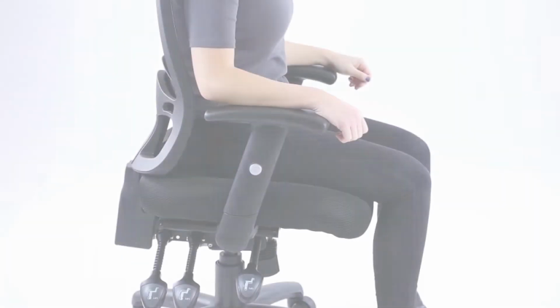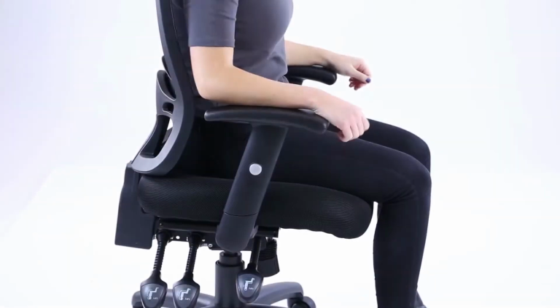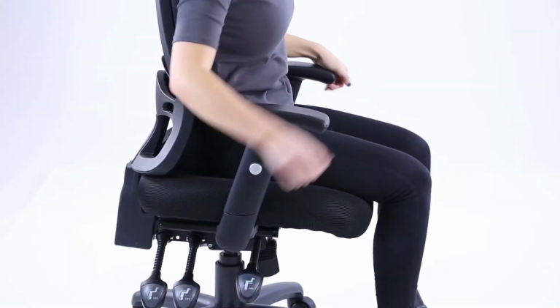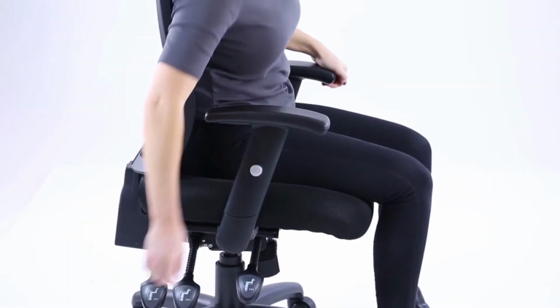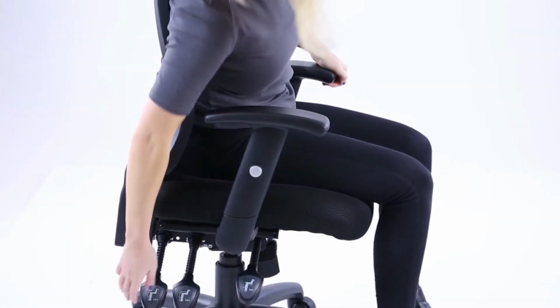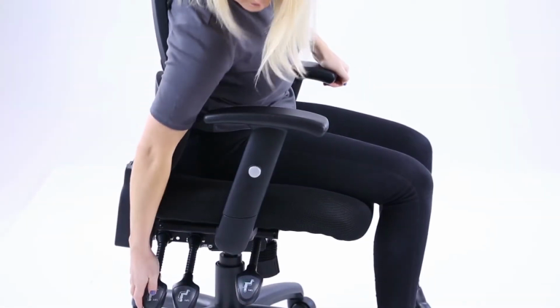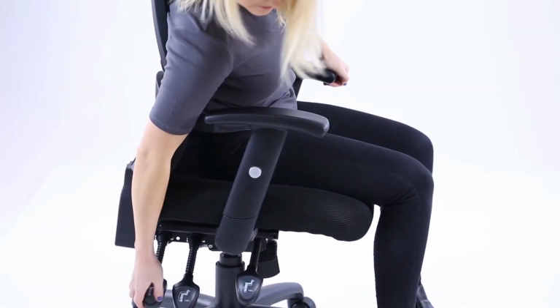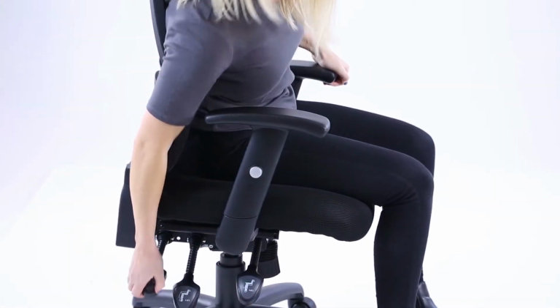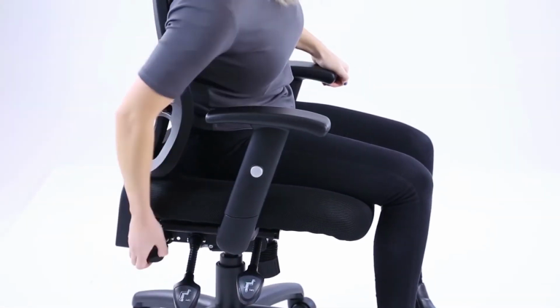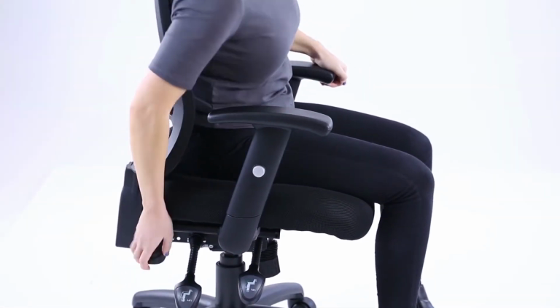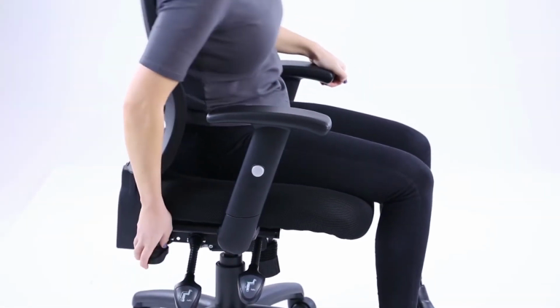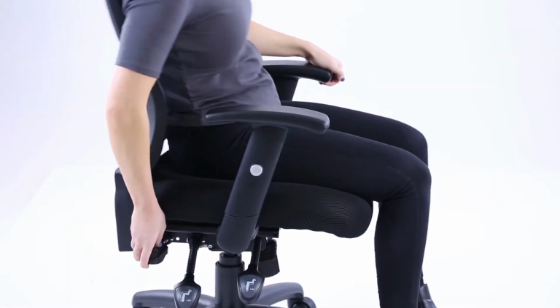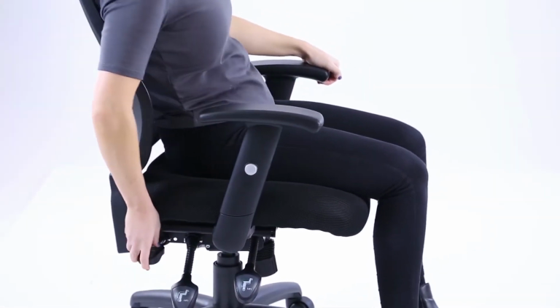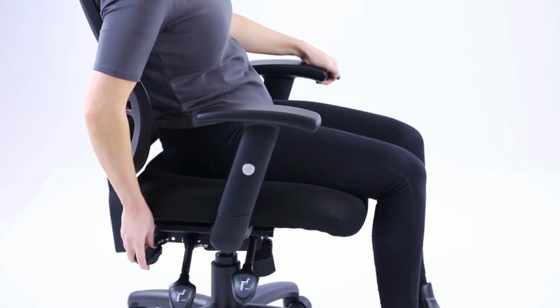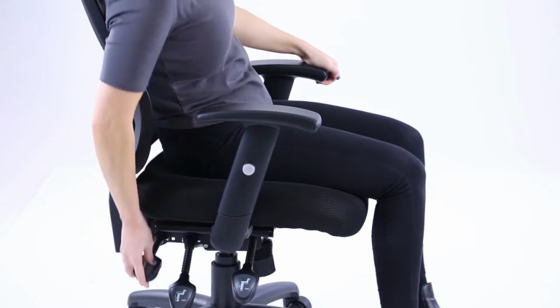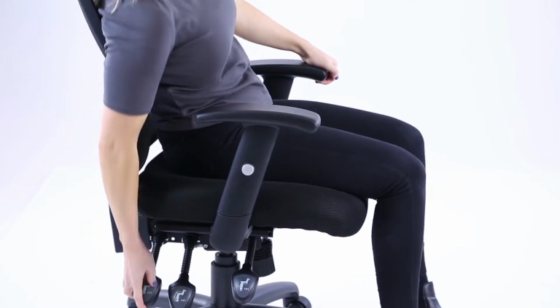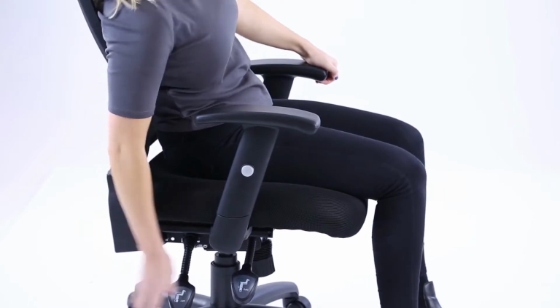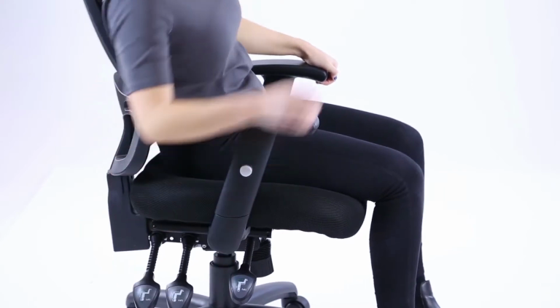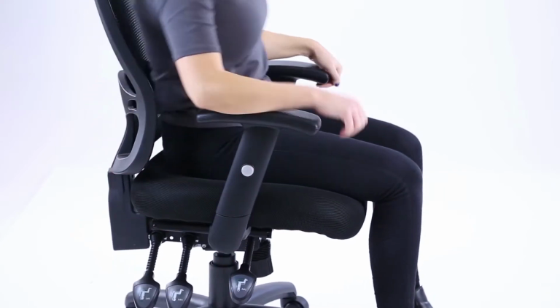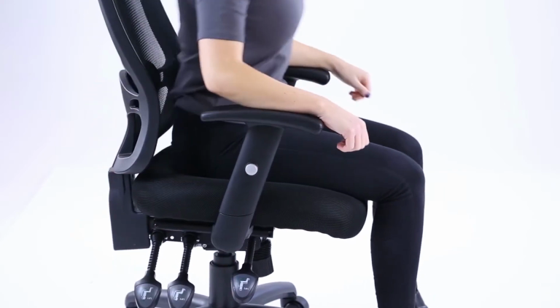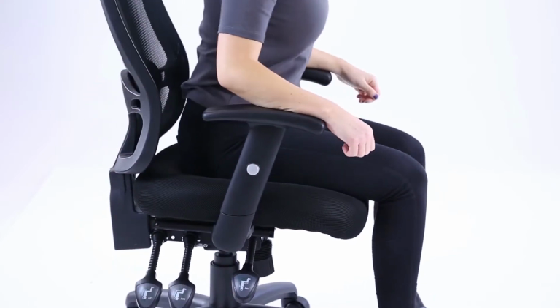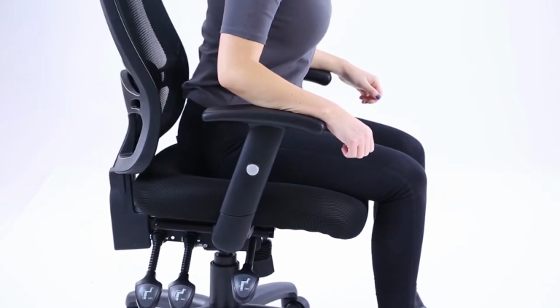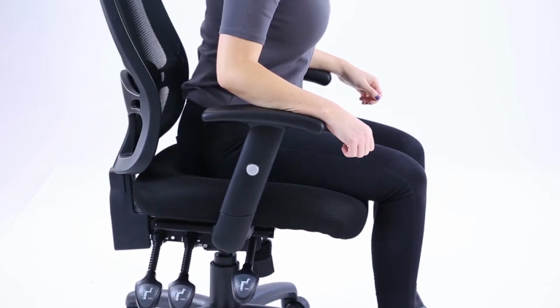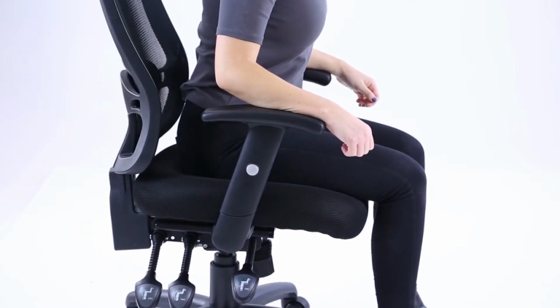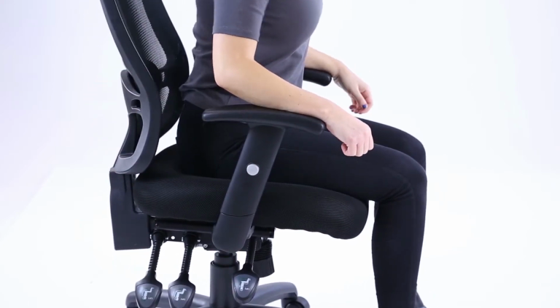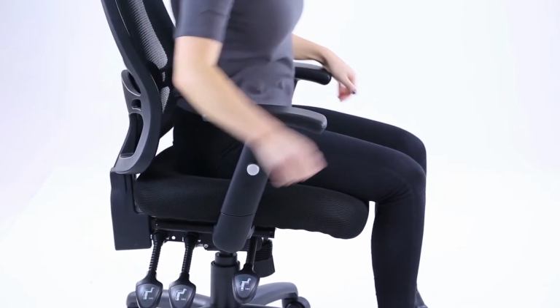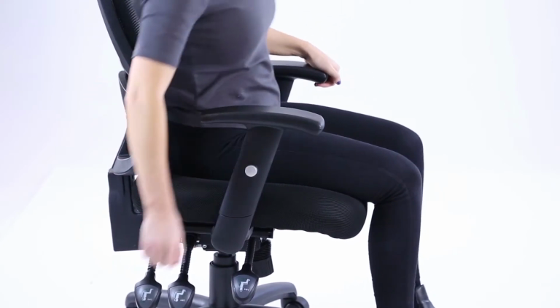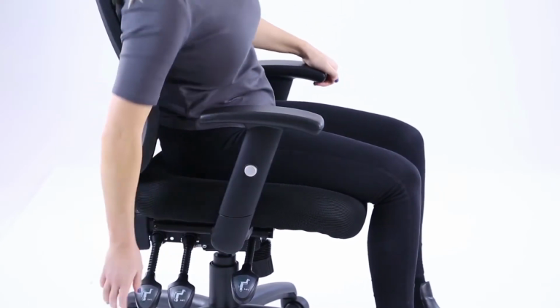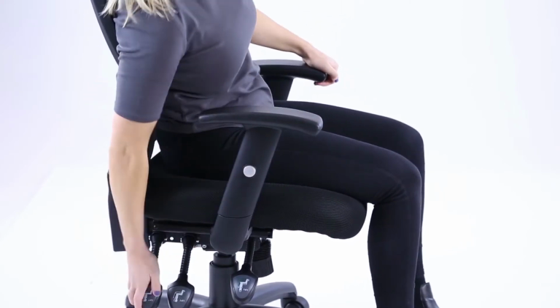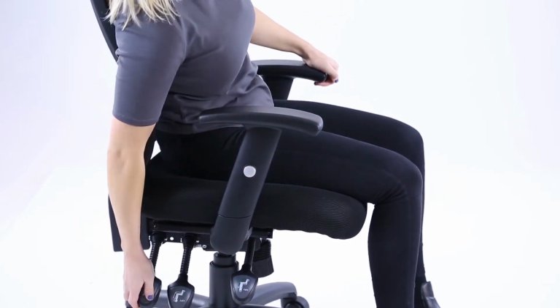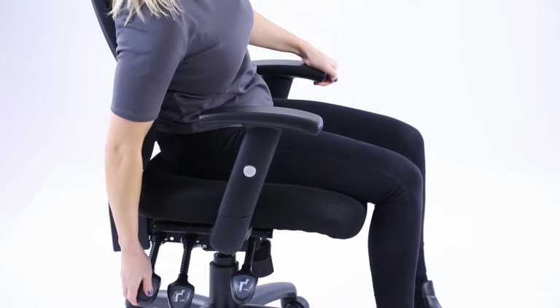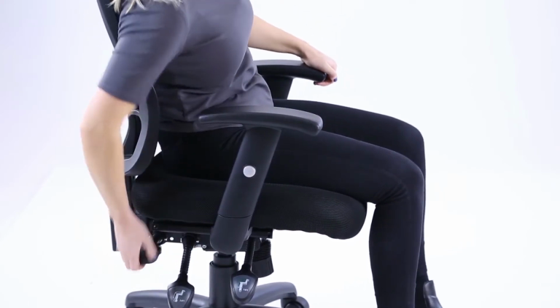The third lever towards the back of the chassis can be pulled up to release the position of the backrest. Push down to lock.